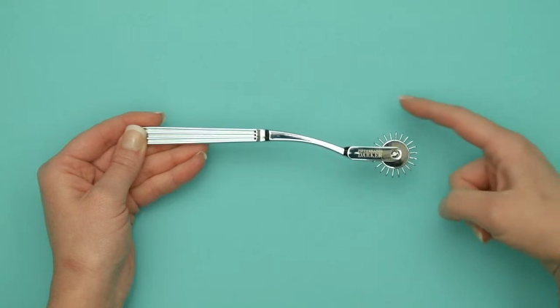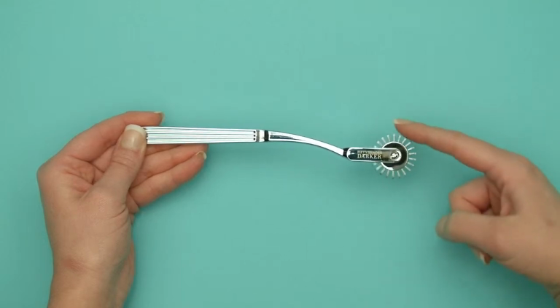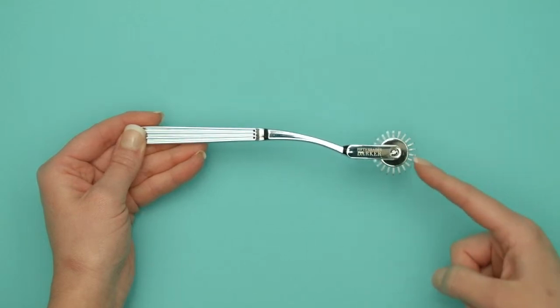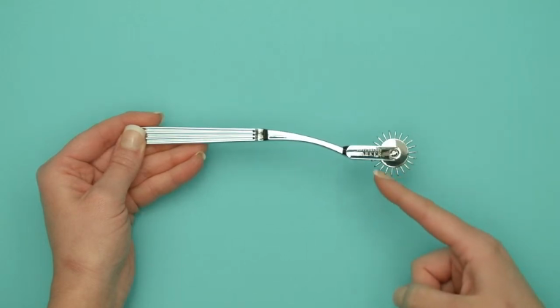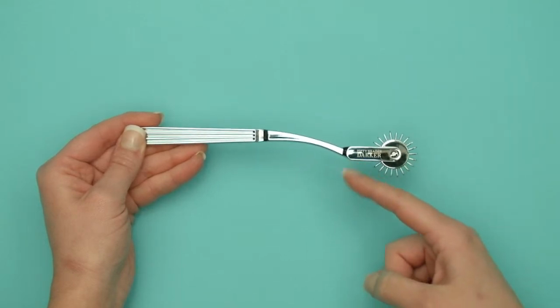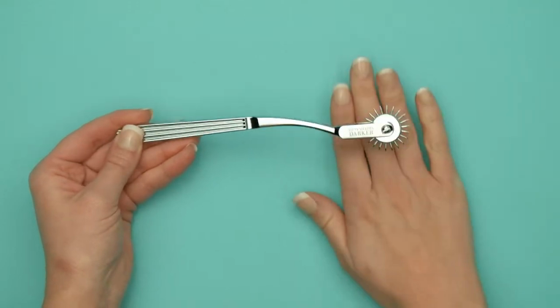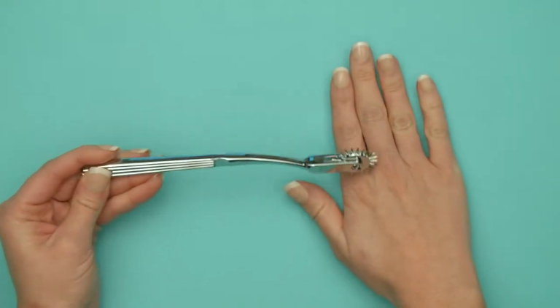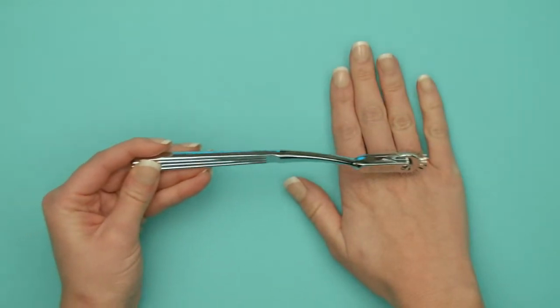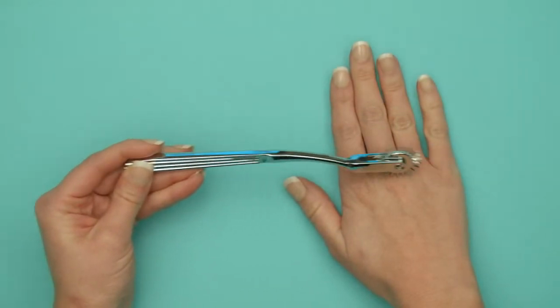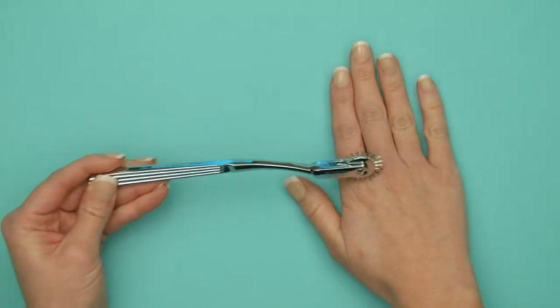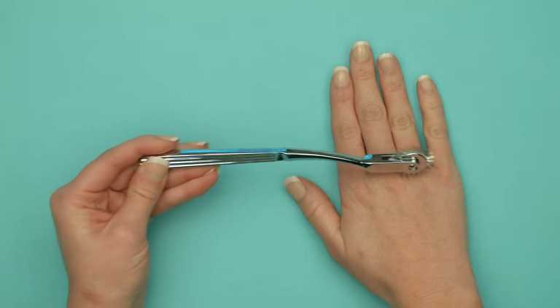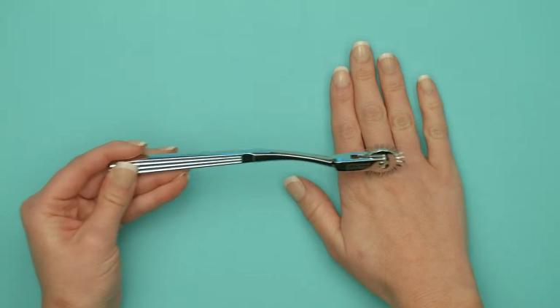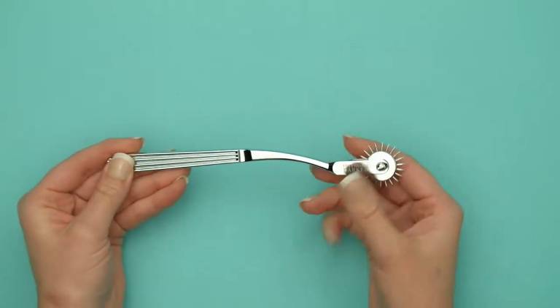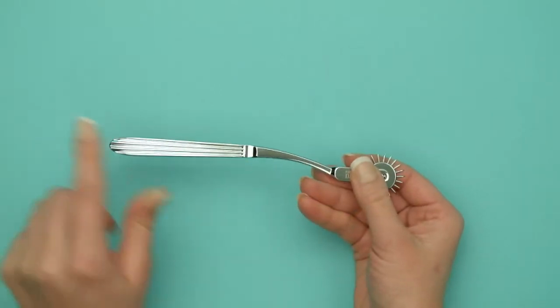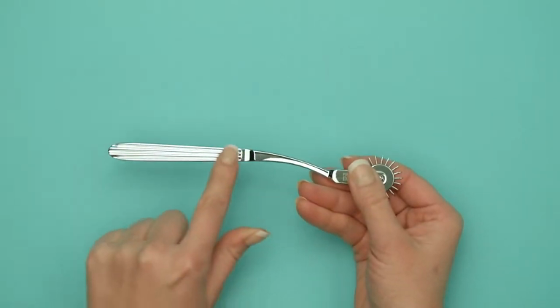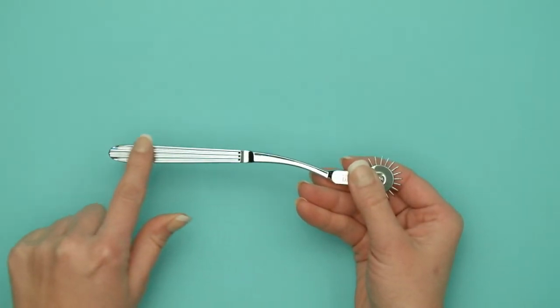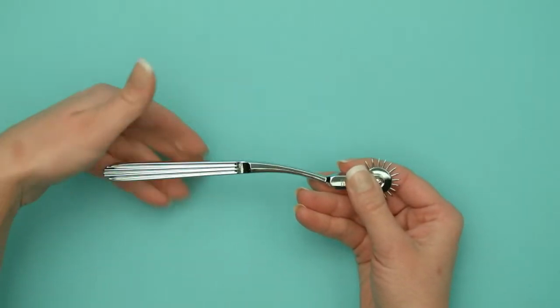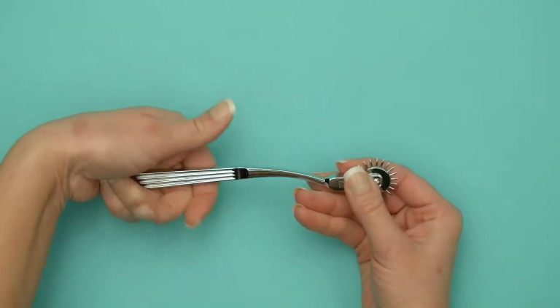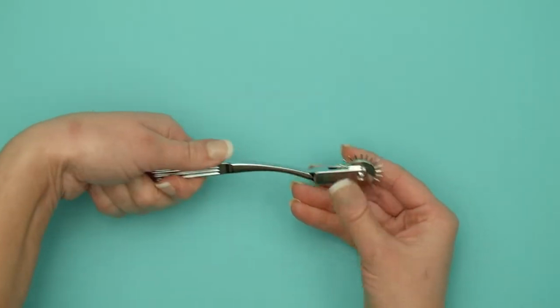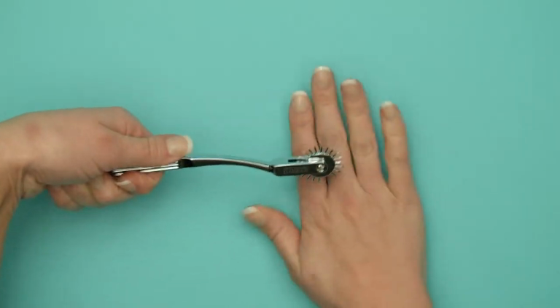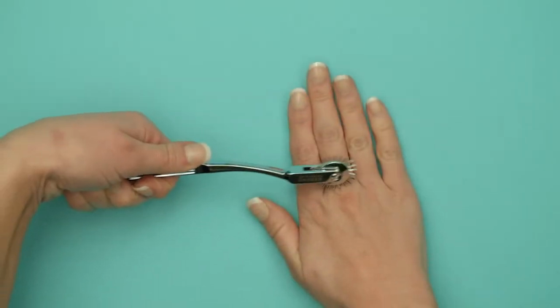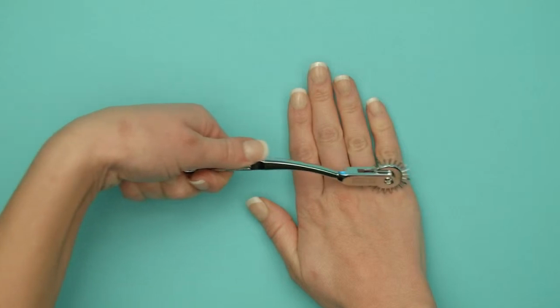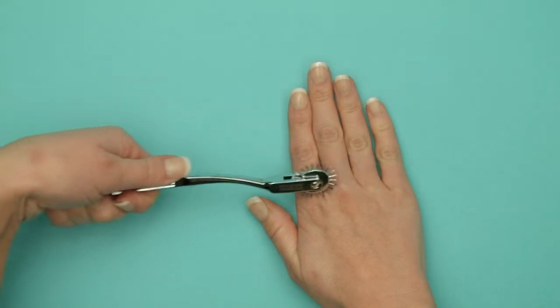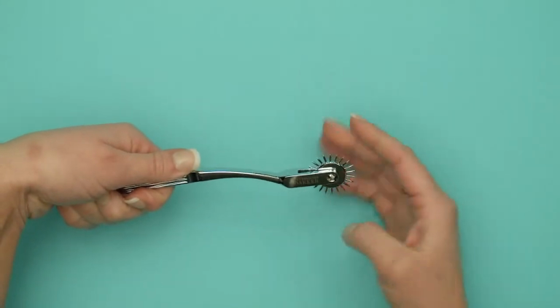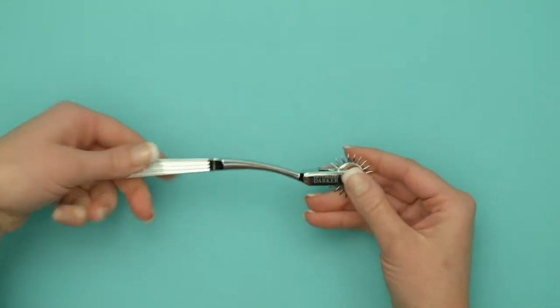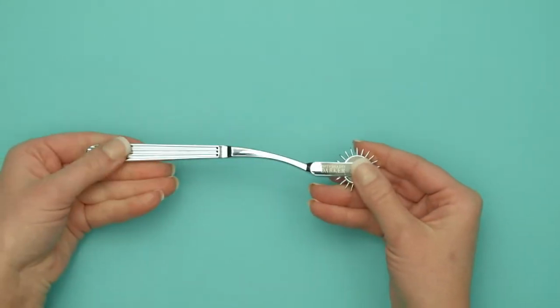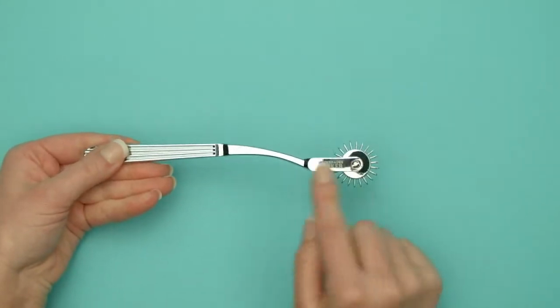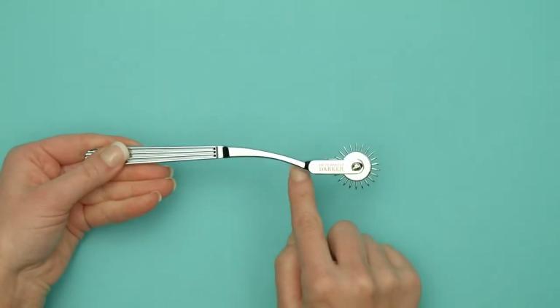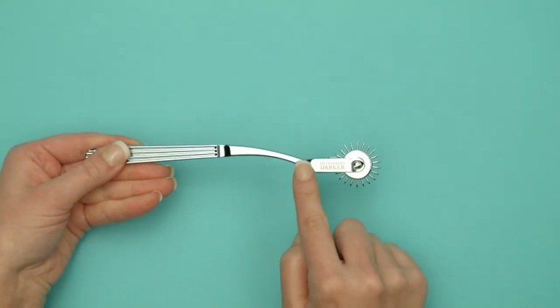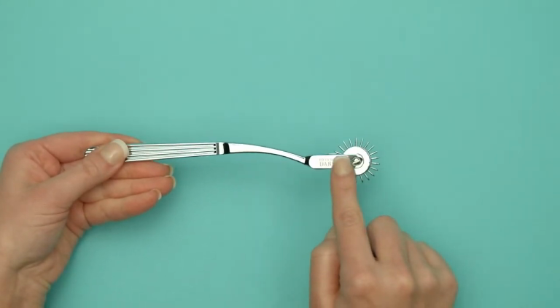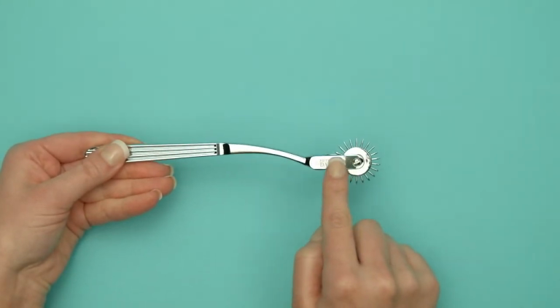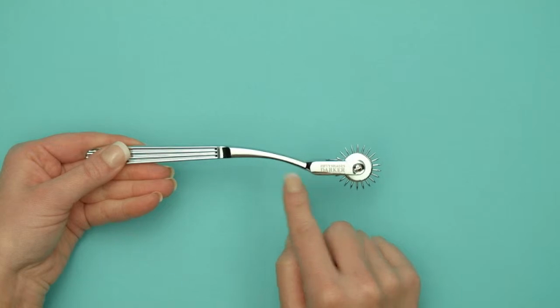Its ergonomically shaped handle ensures seamless control over direction and pressure. Adding the finishing touch to this elegant bit of kit is a sophisticated engraving of the official Fifty Shades Darker logo.